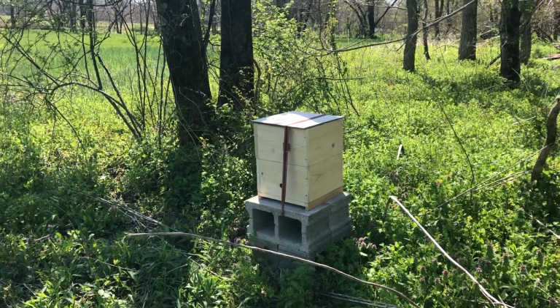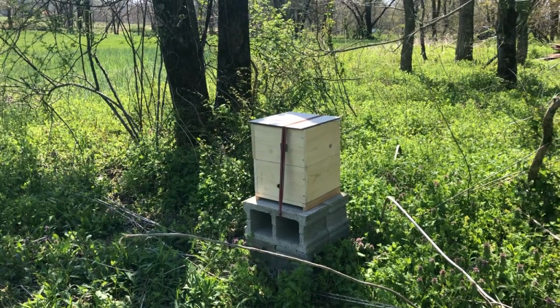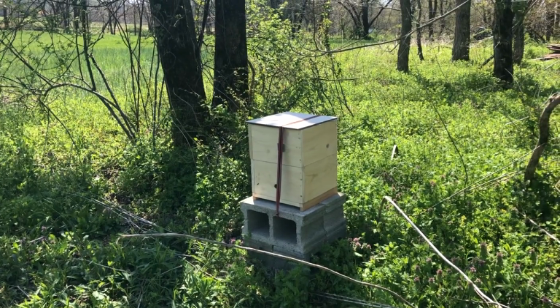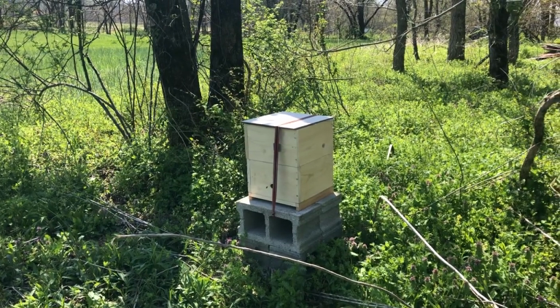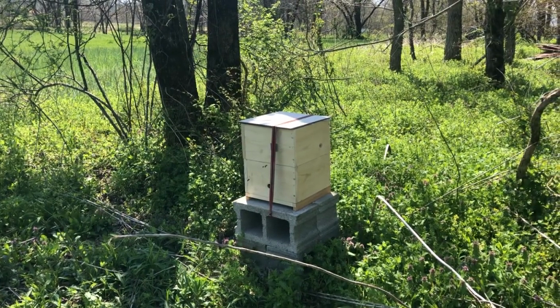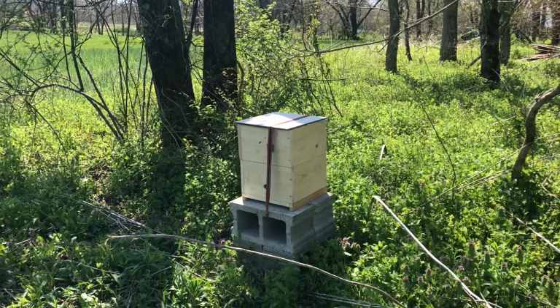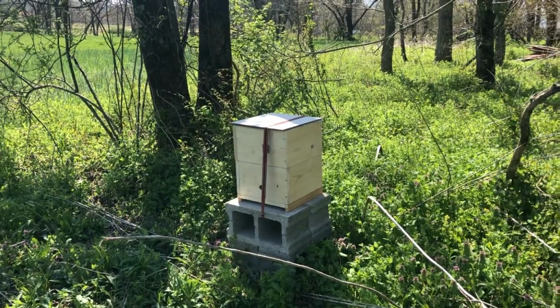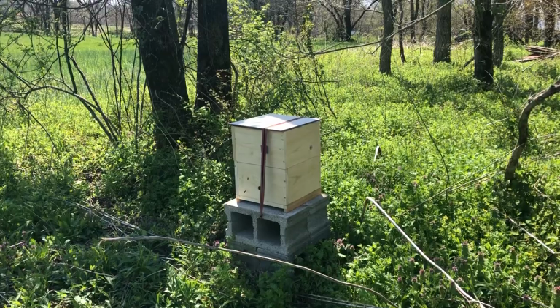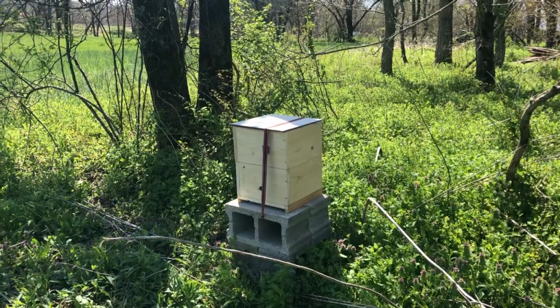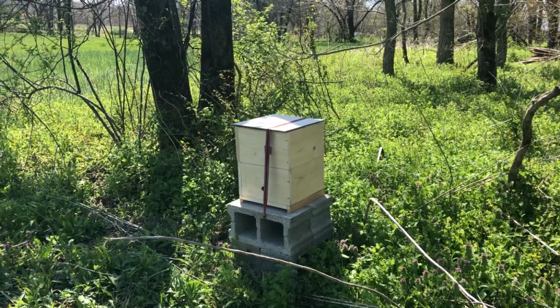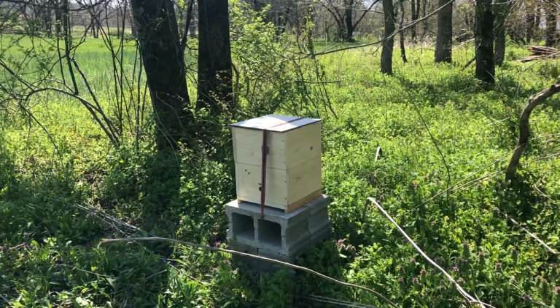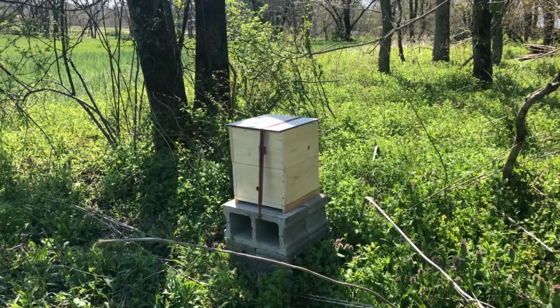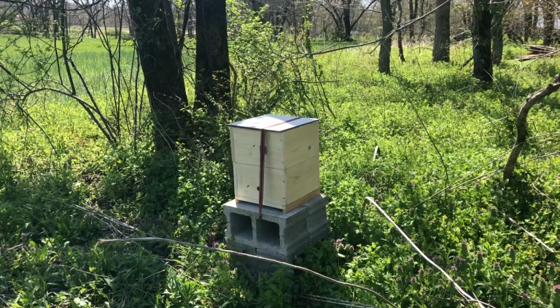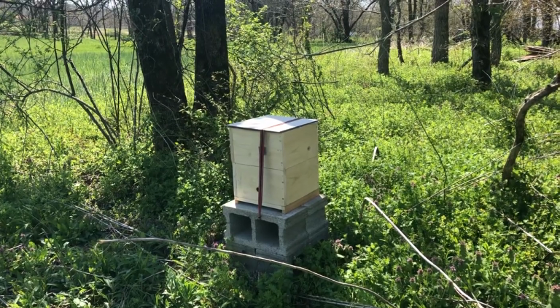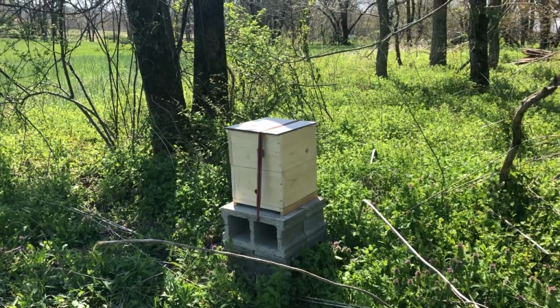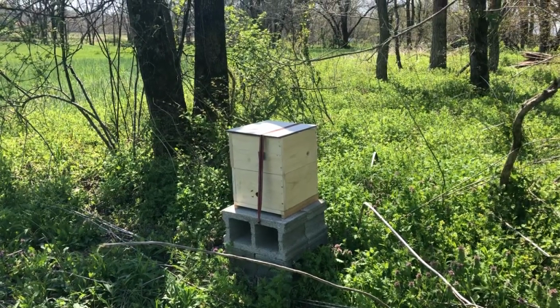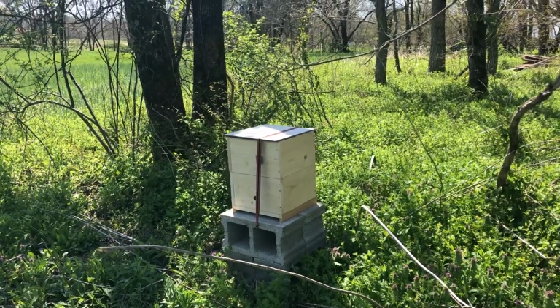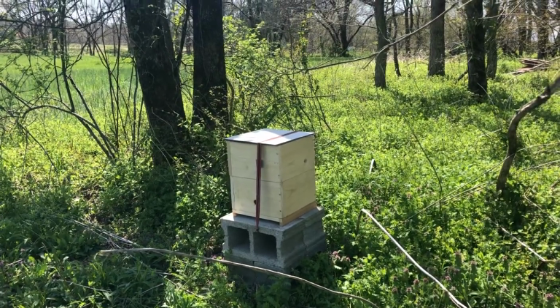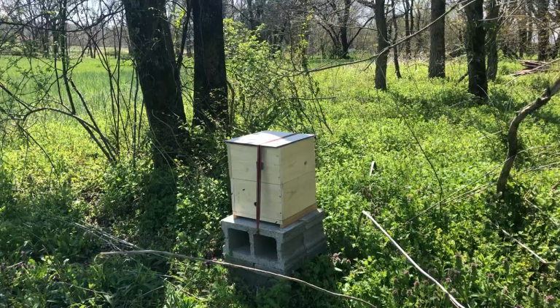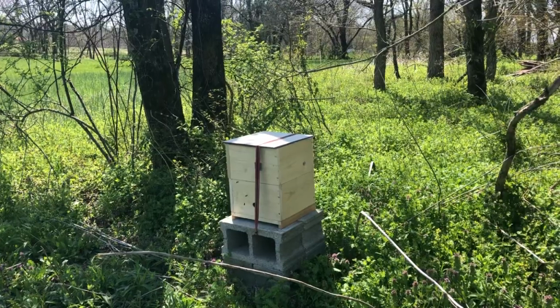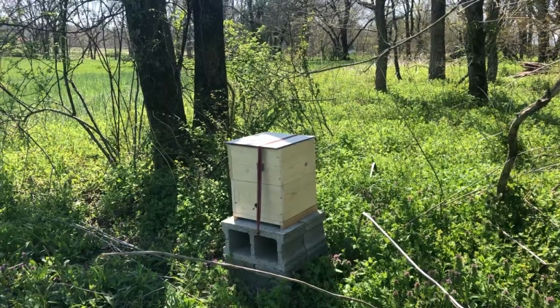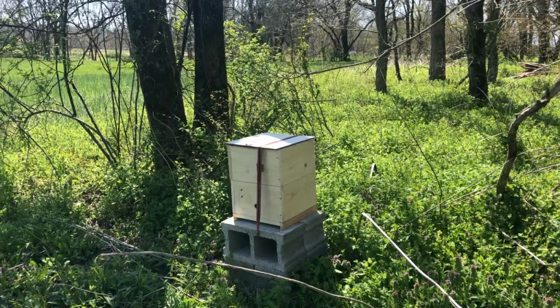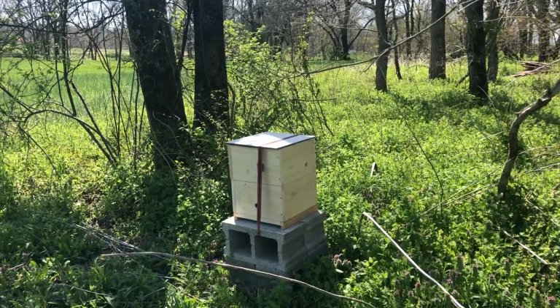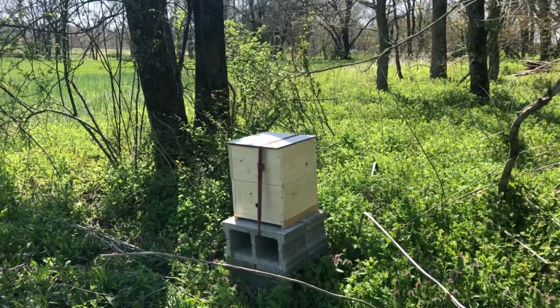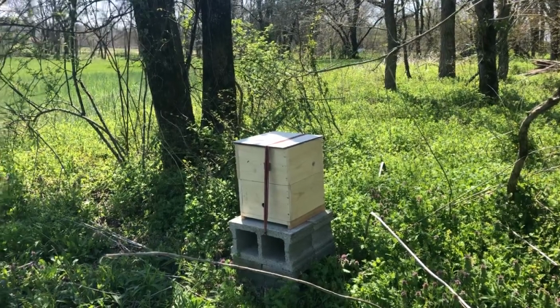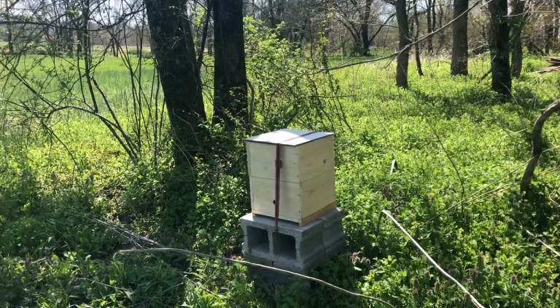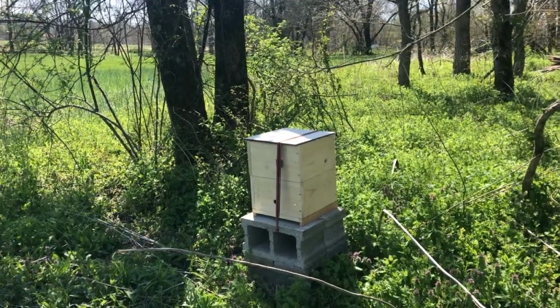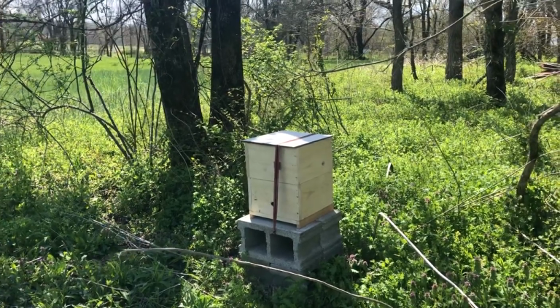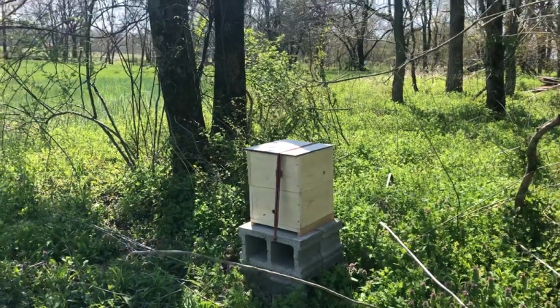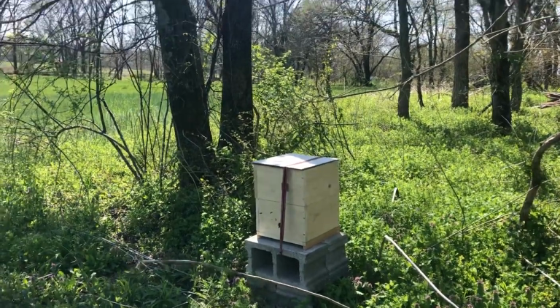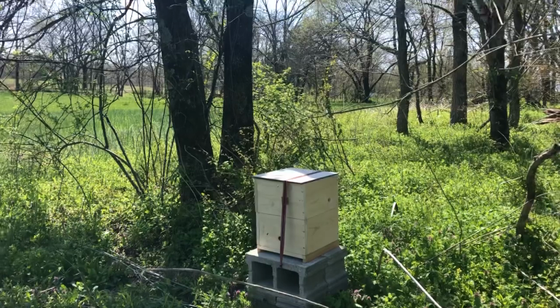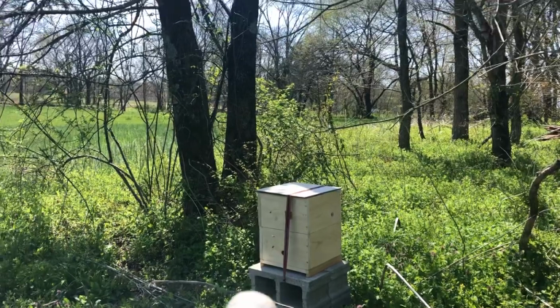Hey everybody, this is Mojo with Mojo and the Little Ones, and this is my first comfort hive. I put it out here Saturday, two days ago. Let's kind of see what's happening with it.